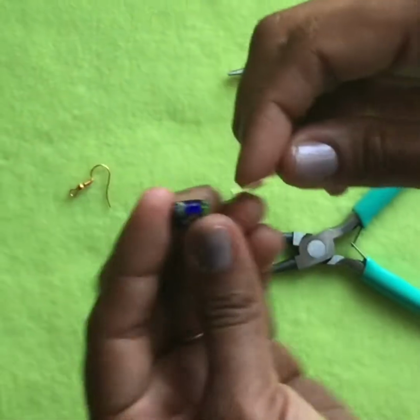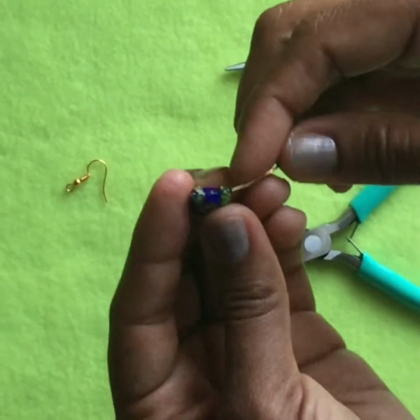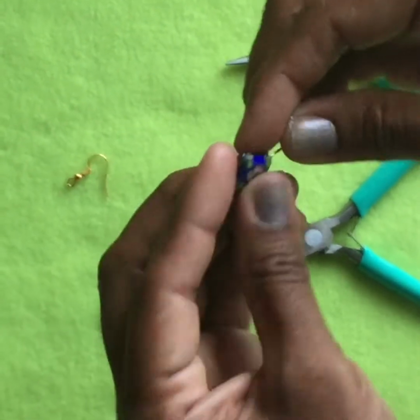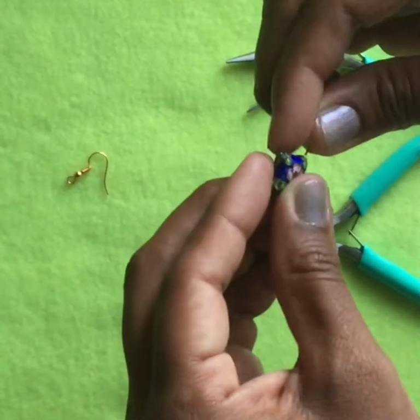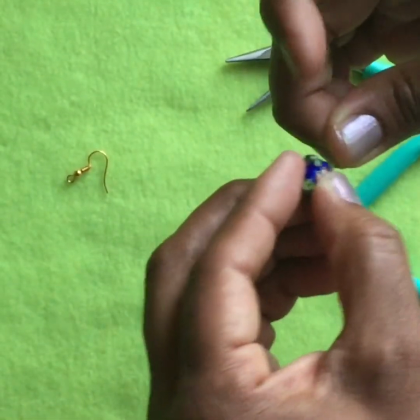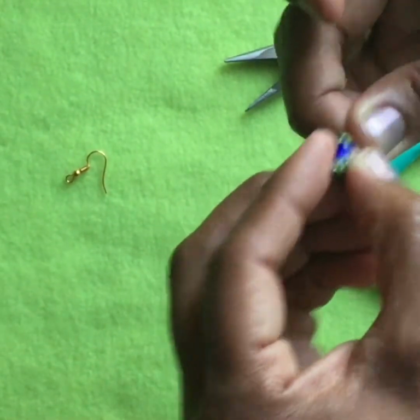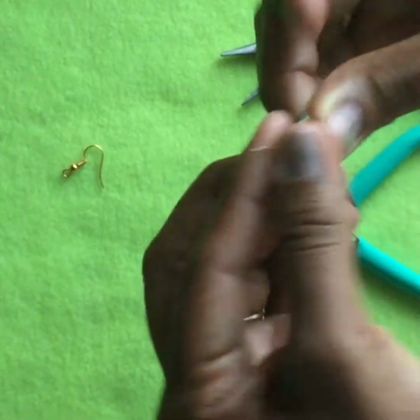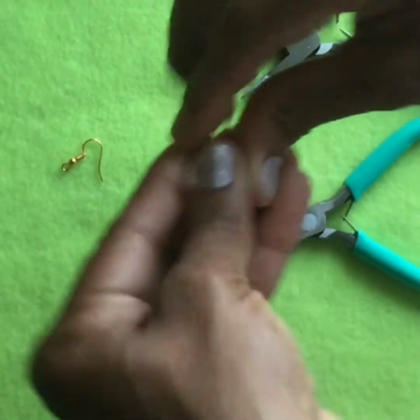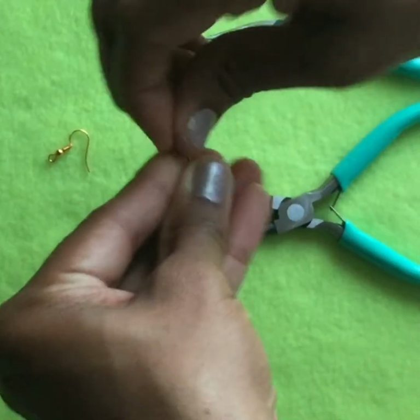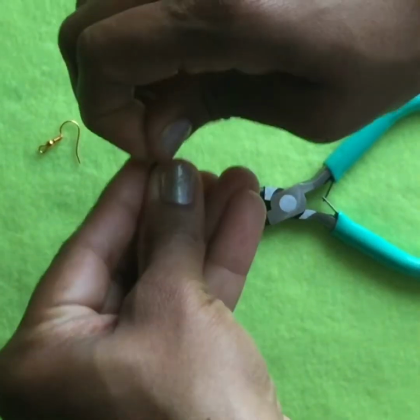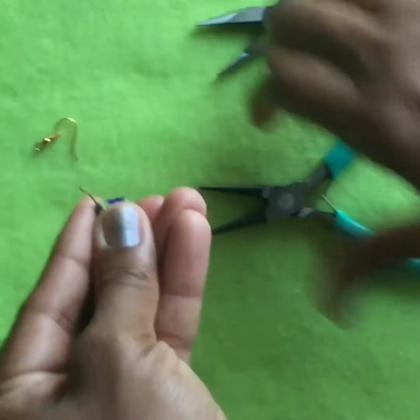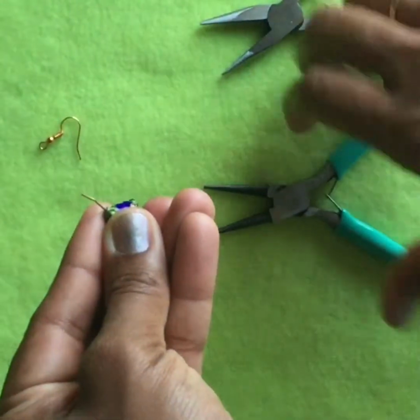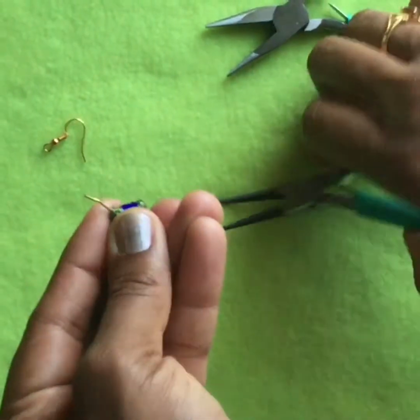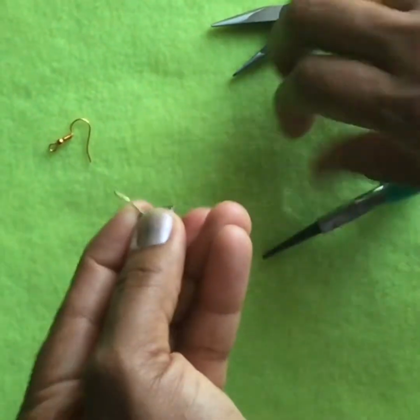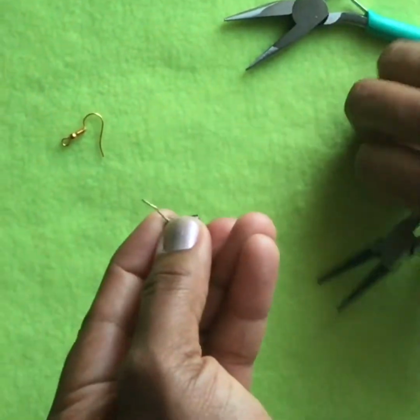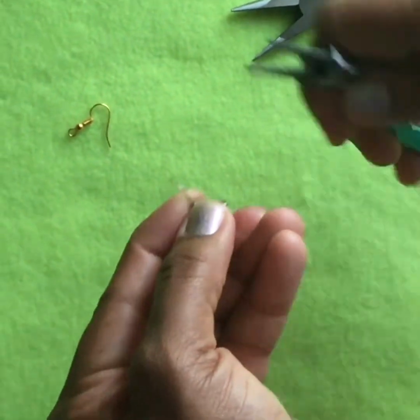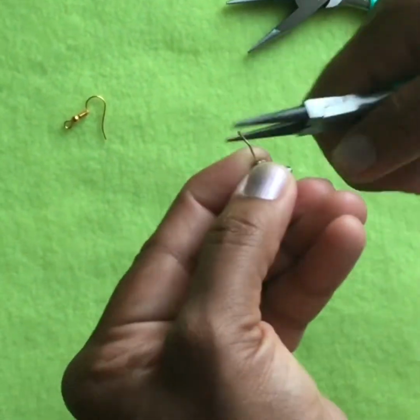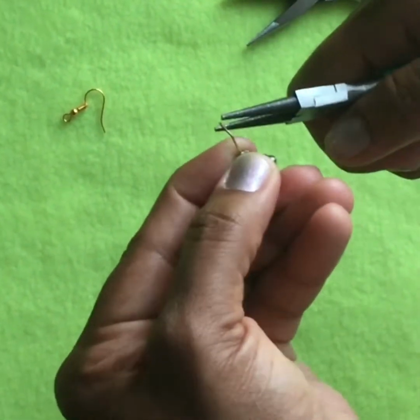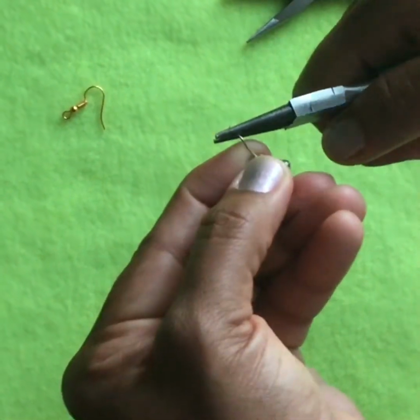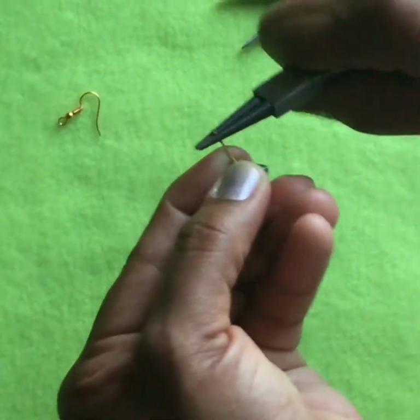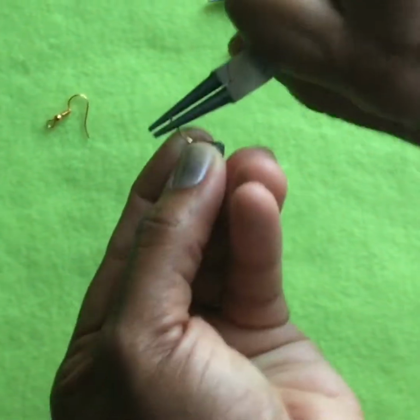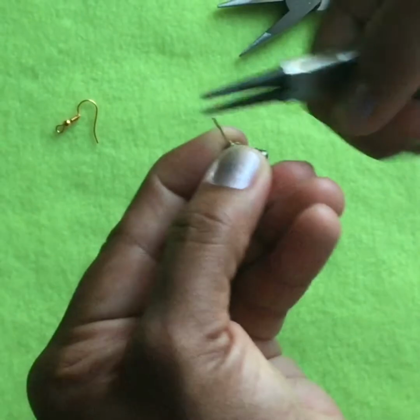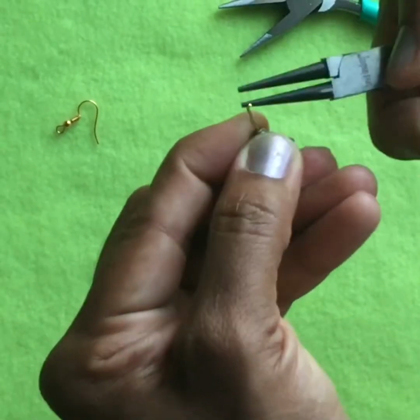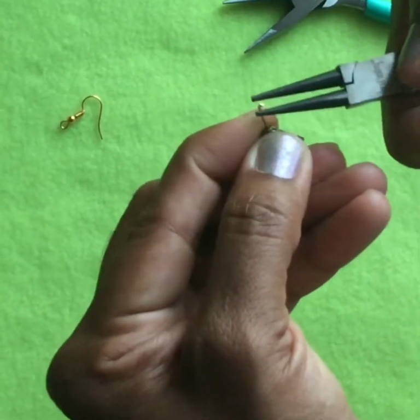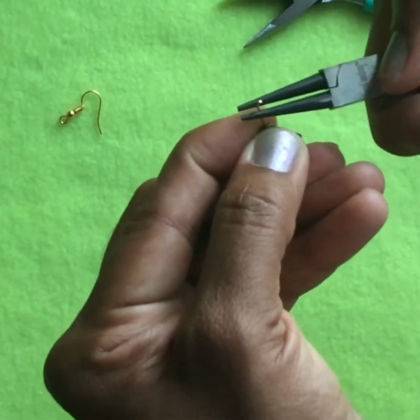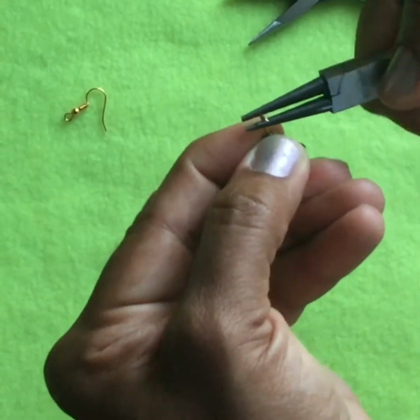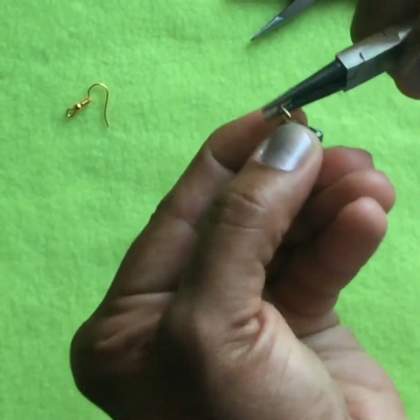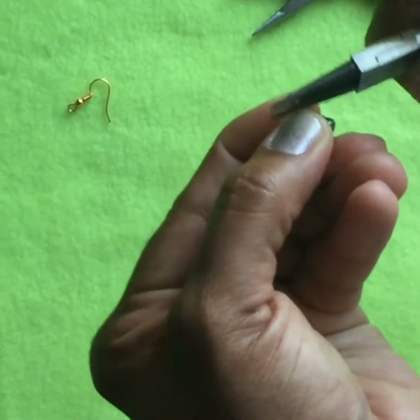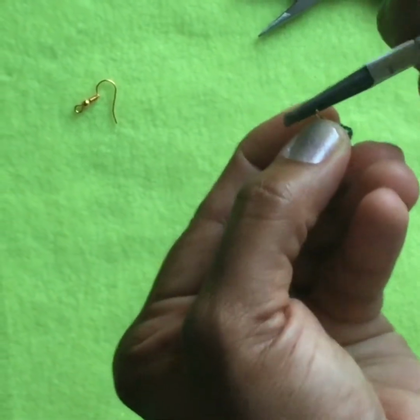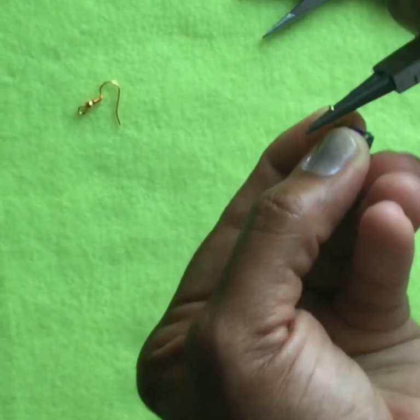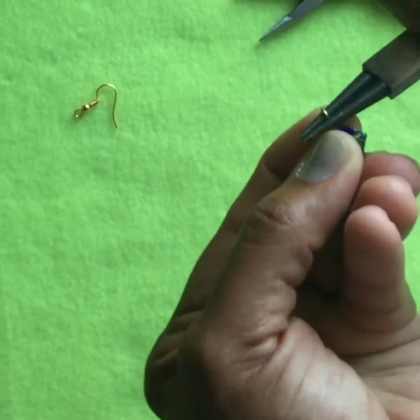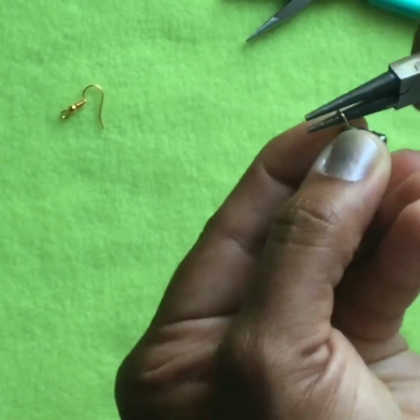First, you take the metal bead and slide it onto the head pin. Once you do that, you can use your round nose pliers to twist the top of the head pin into a circular shape. But you don't close the circle because you still have to add the fish hook.